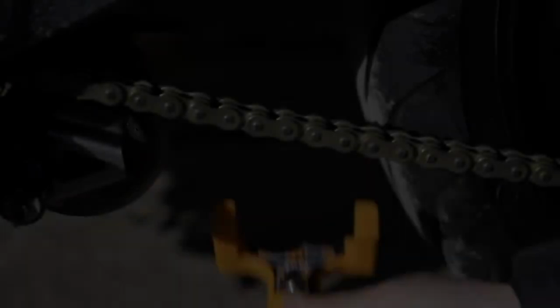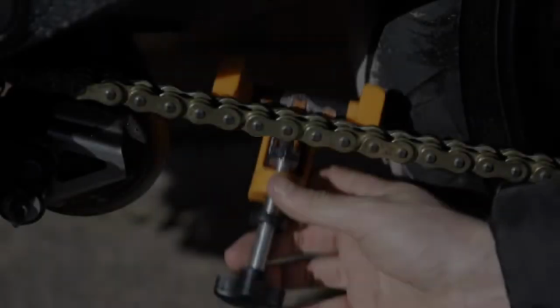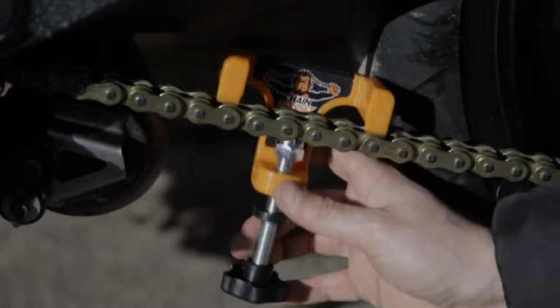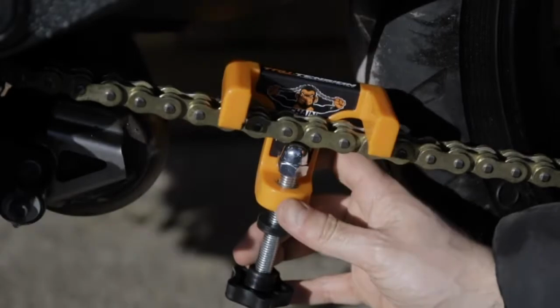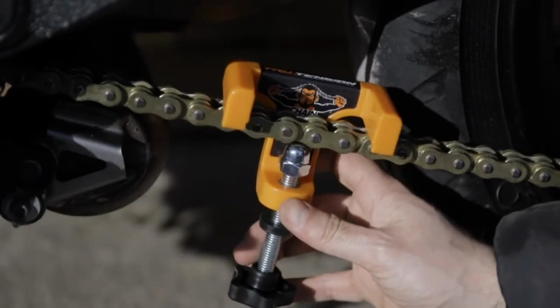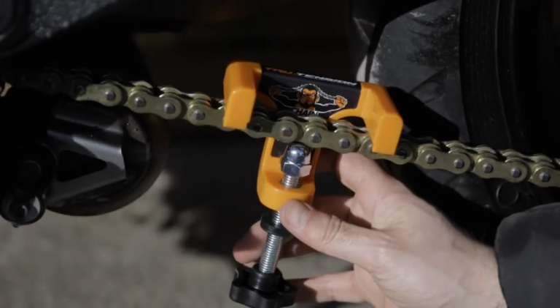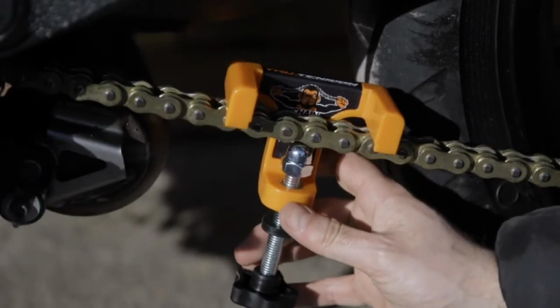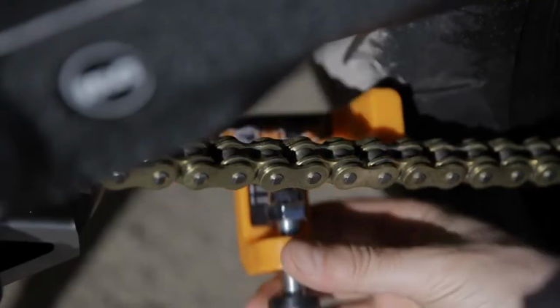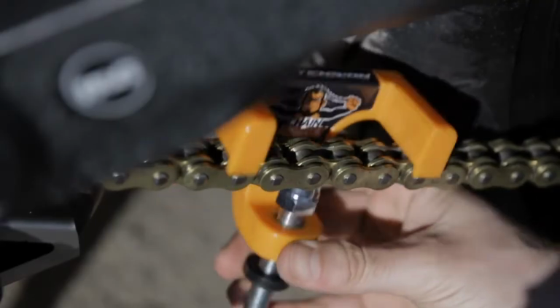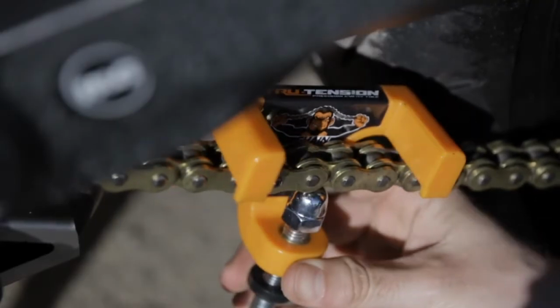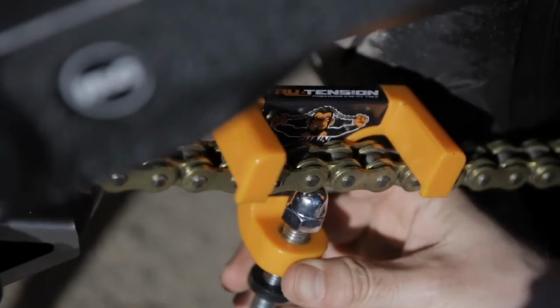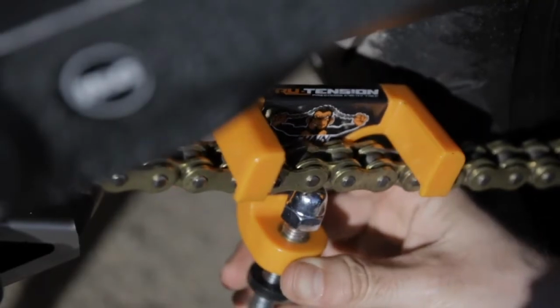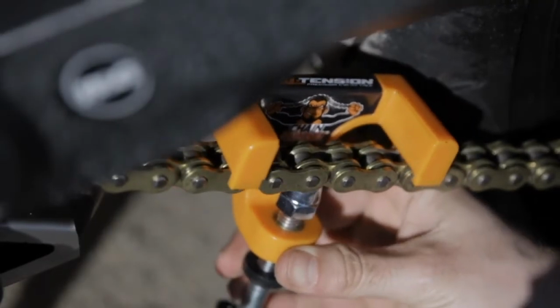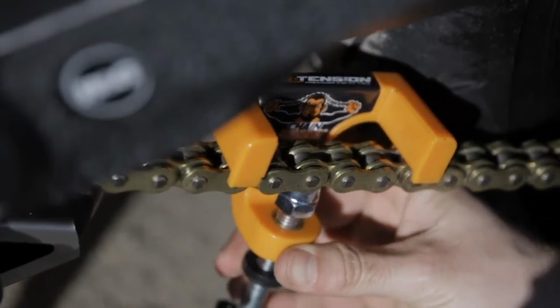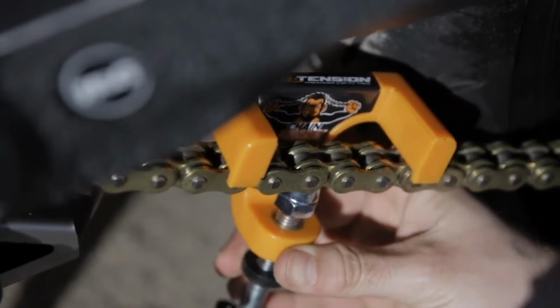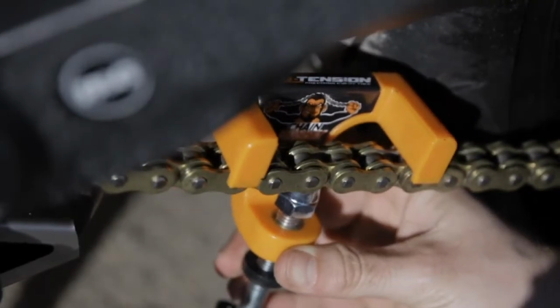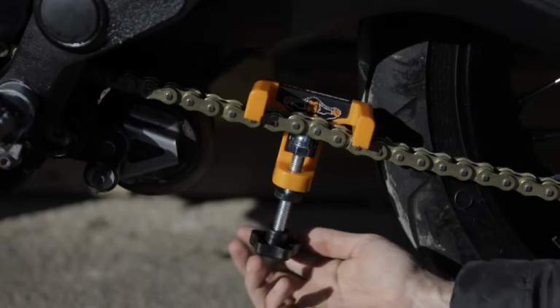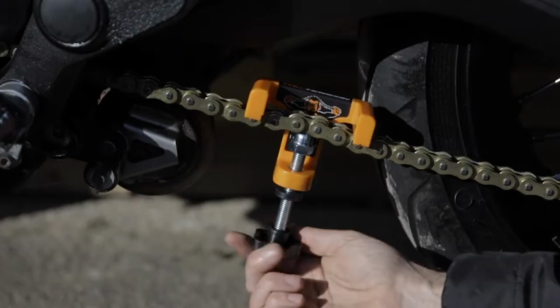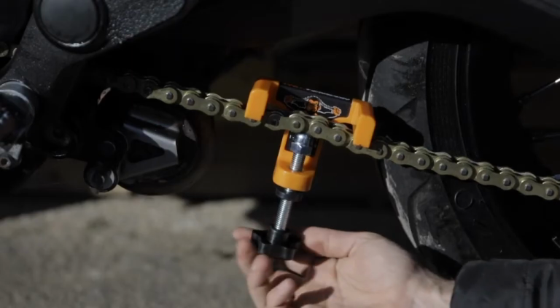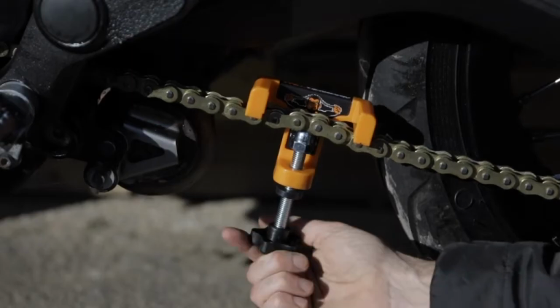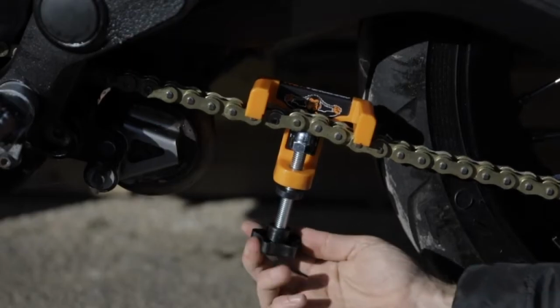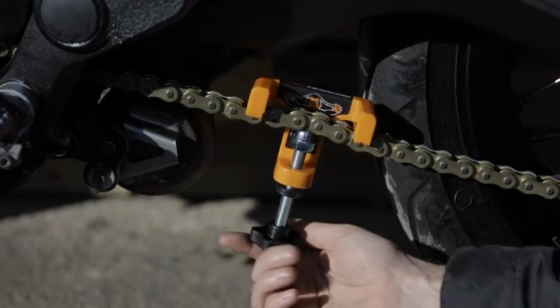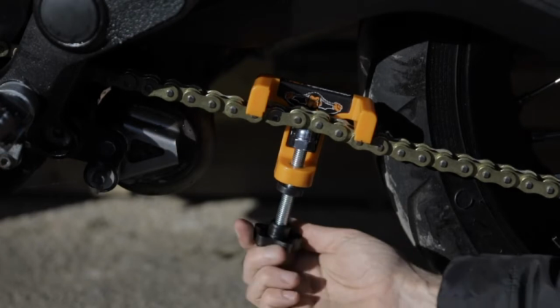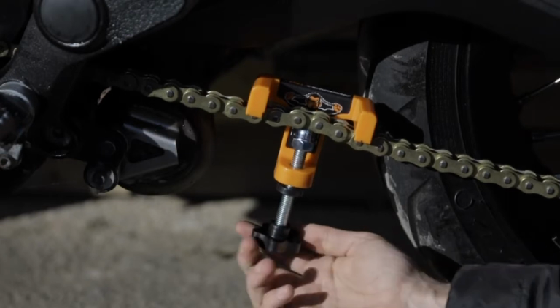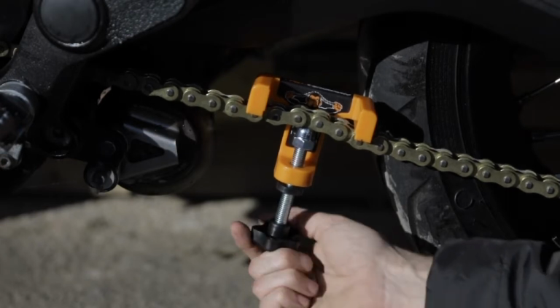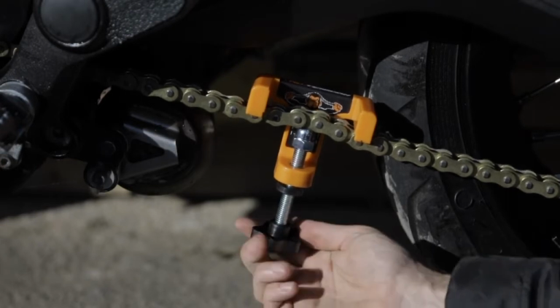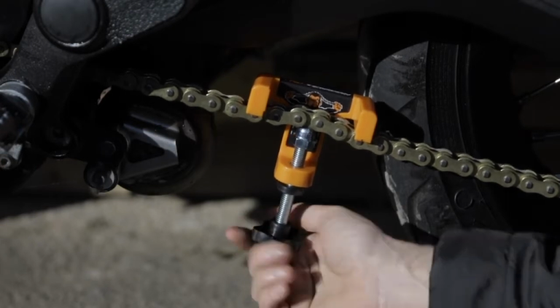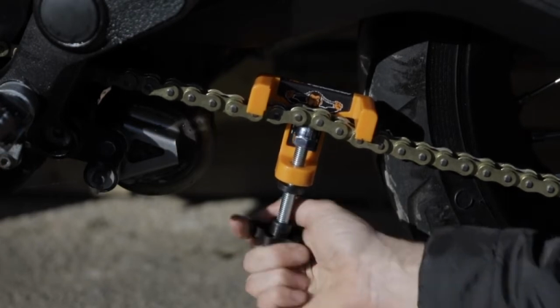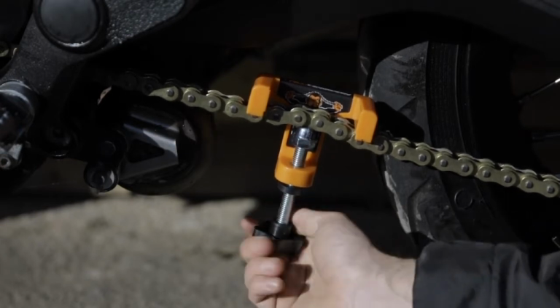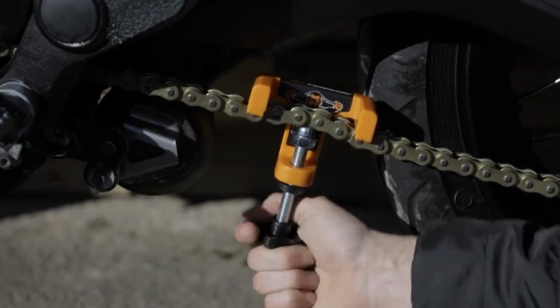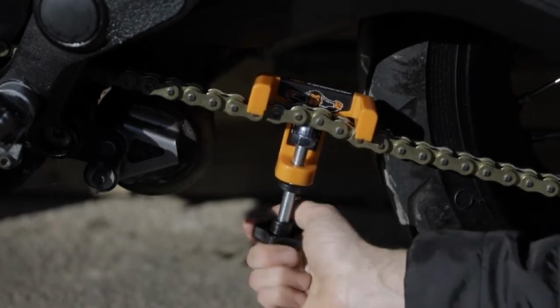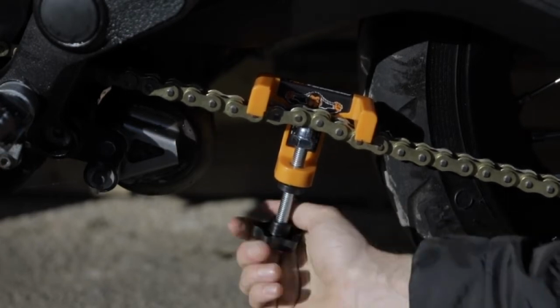Hook your chain monkey onto the chain and tighten the centre bolt until the circular stop touches the orange base. This will cause an arc in the chain.